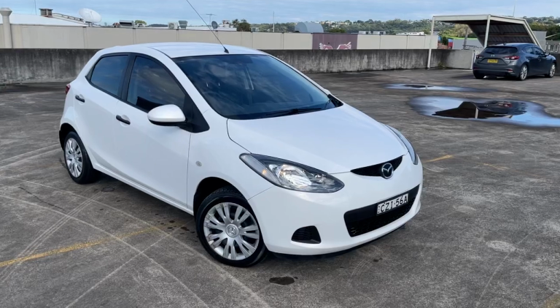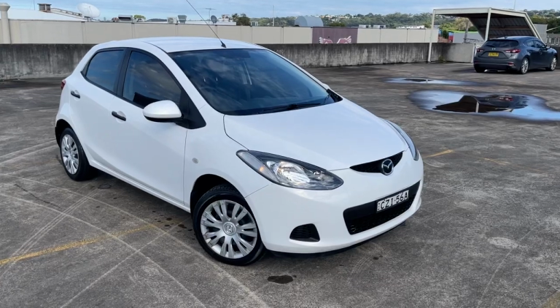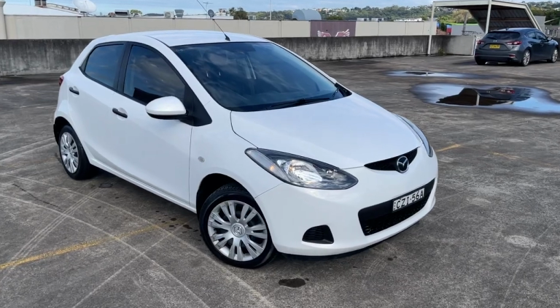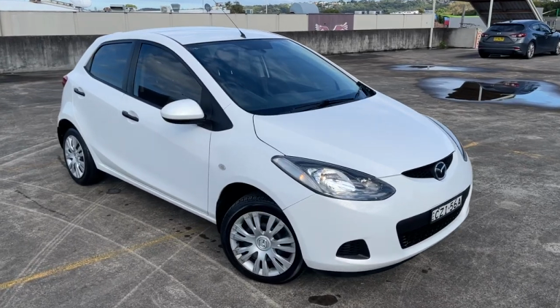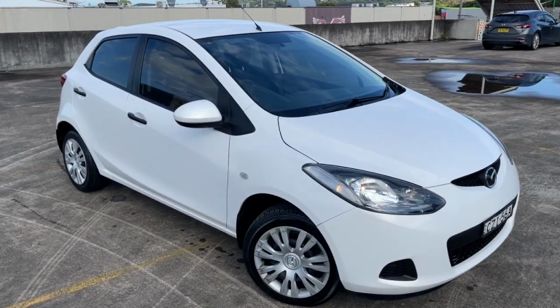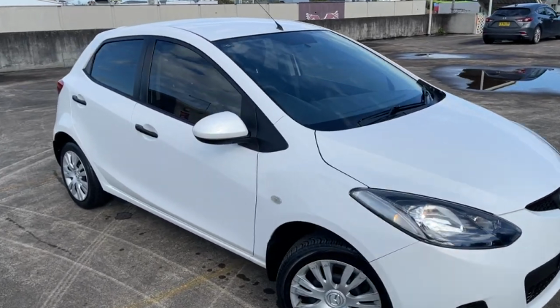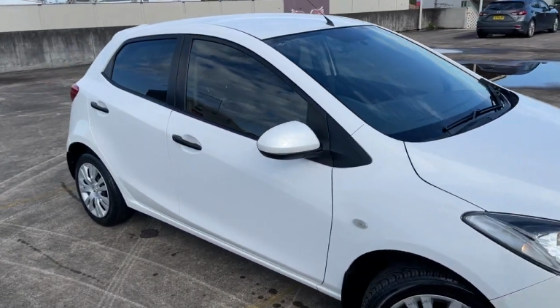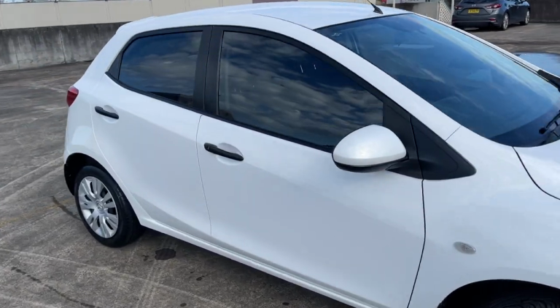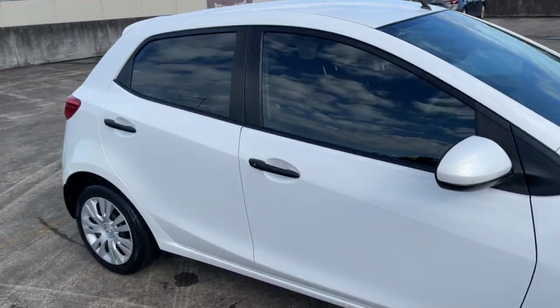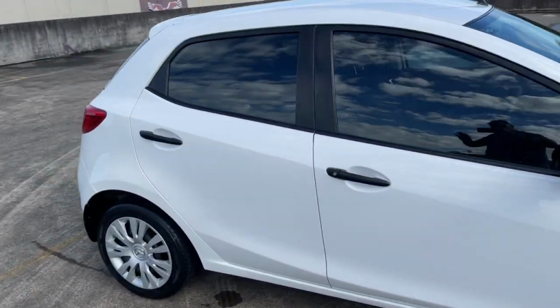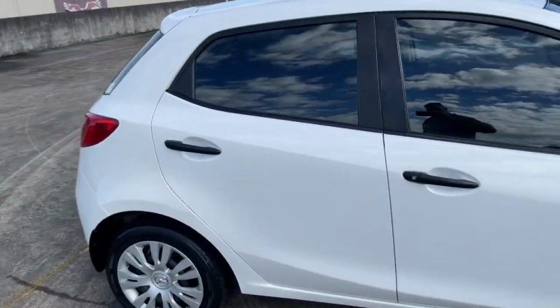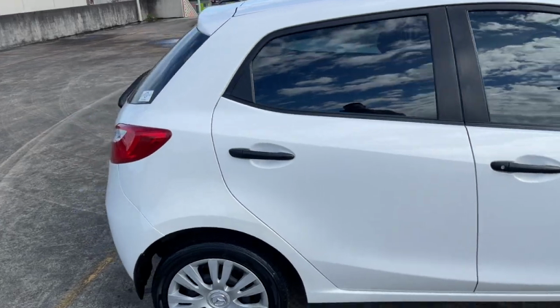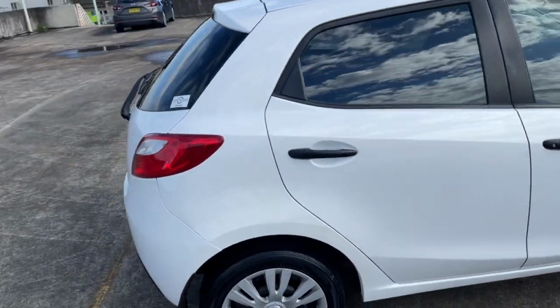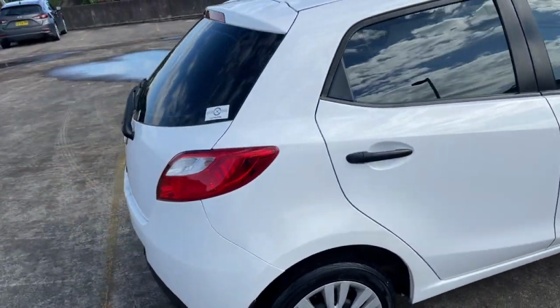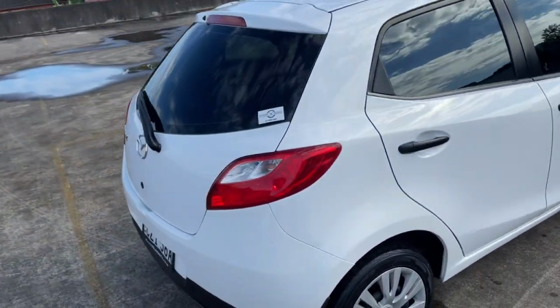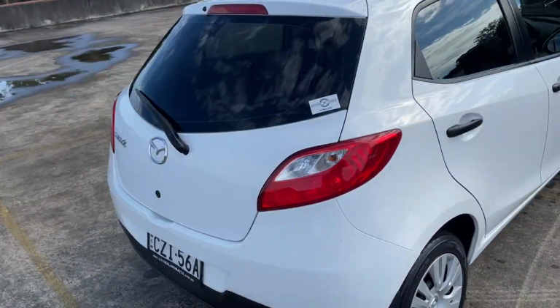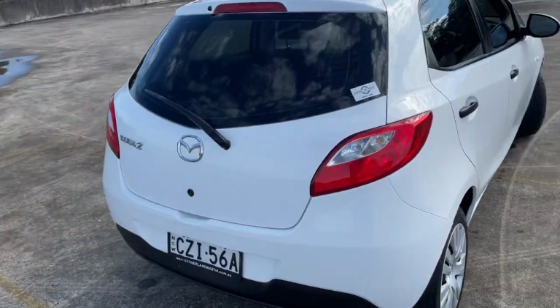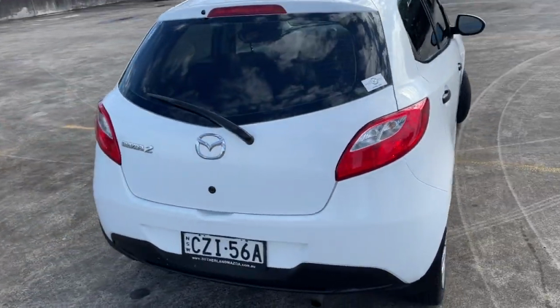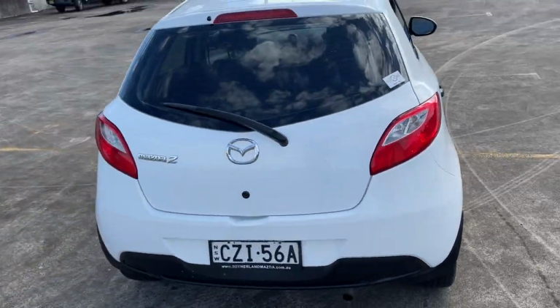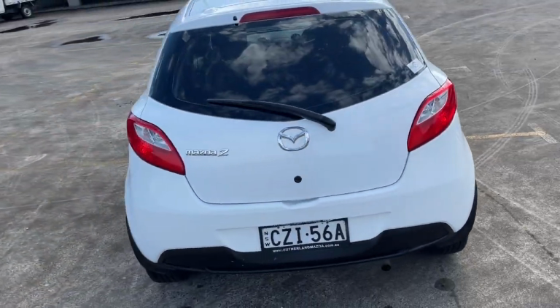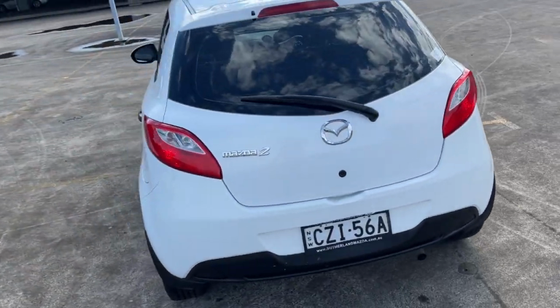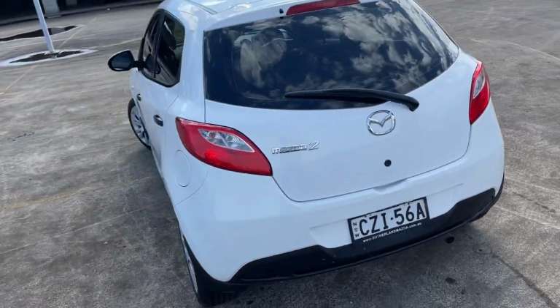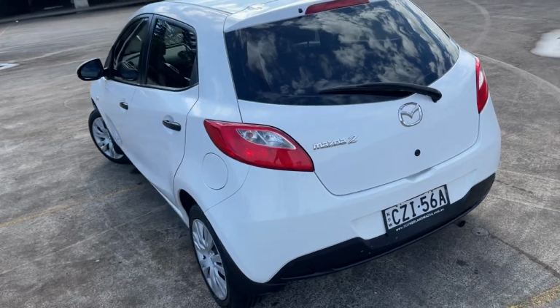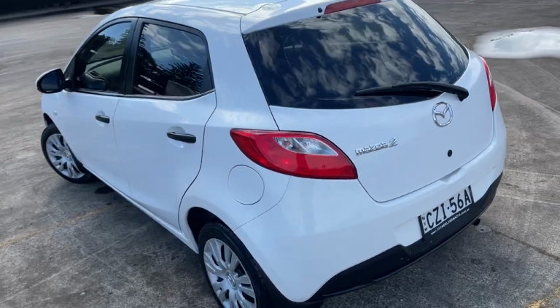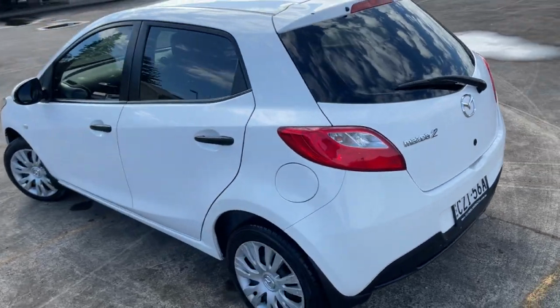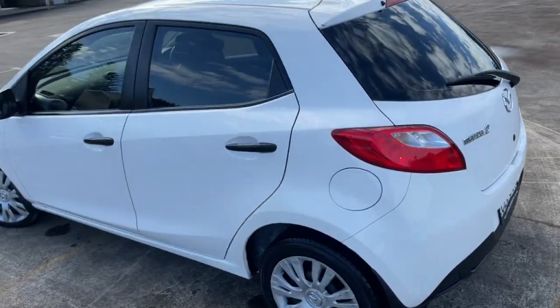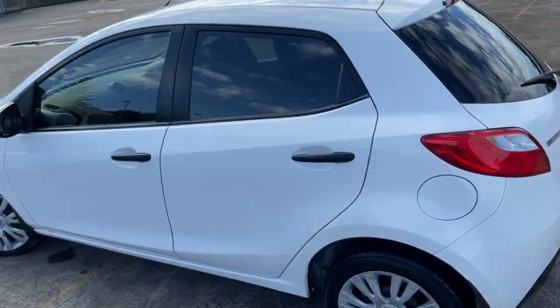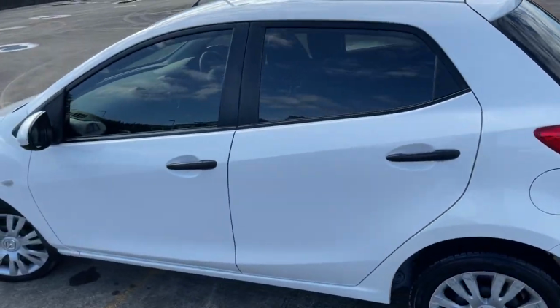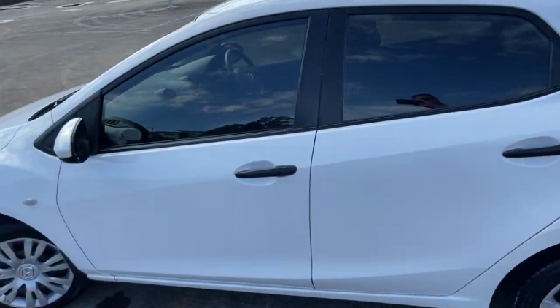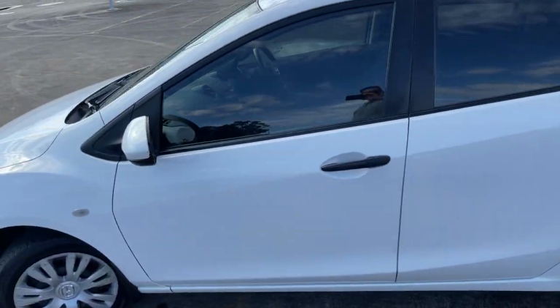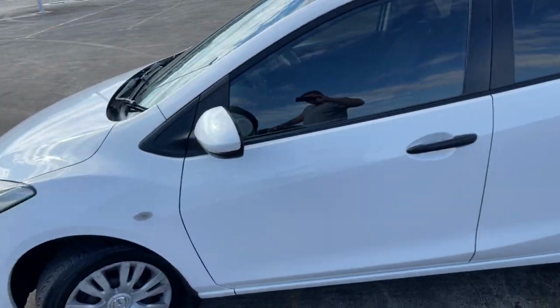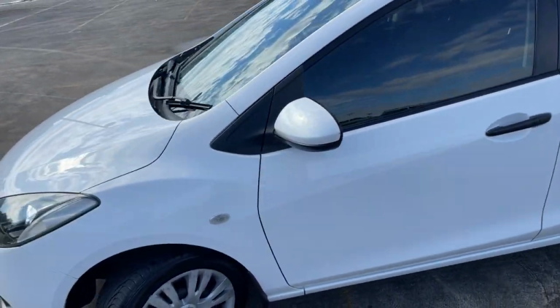We've got a 2009 Mazda 2 Neo in a five-door automatic hatchback, white in color. It's only traveled 80,000 kilometers and has probably one of the best service histories you'll ever see. It's got tinted windows.